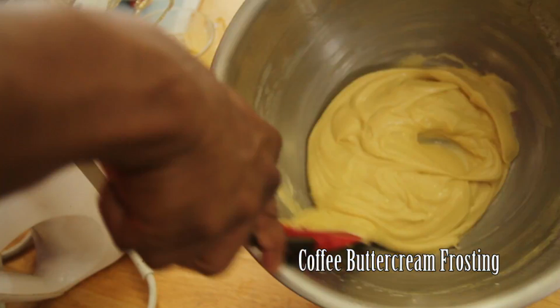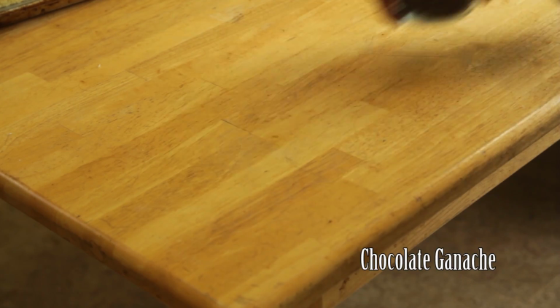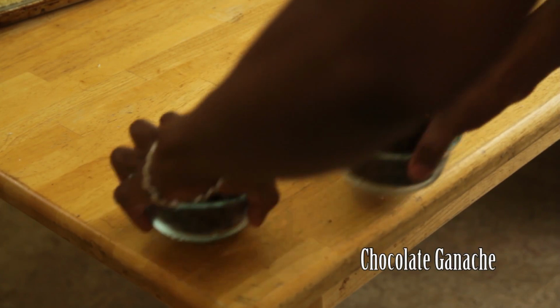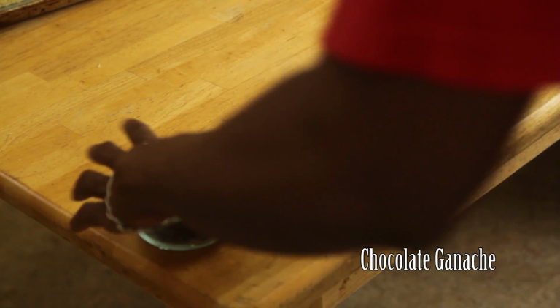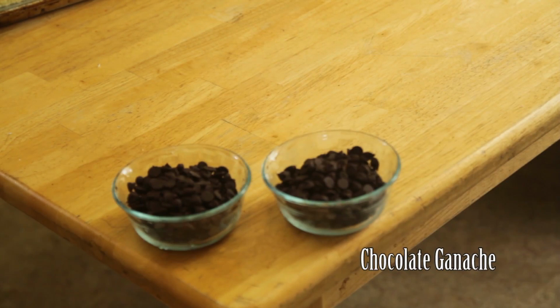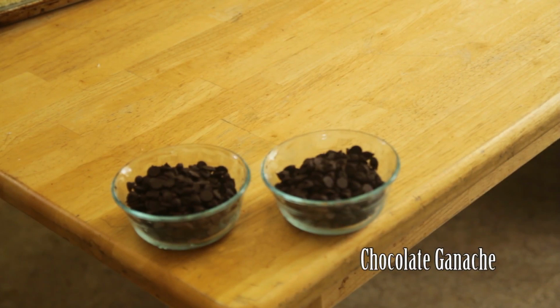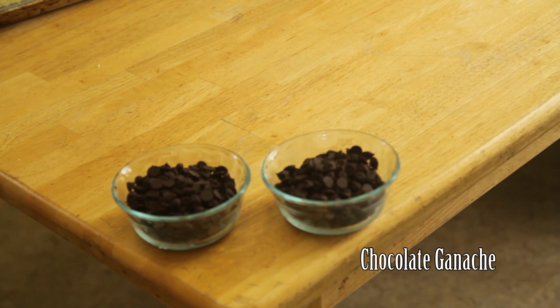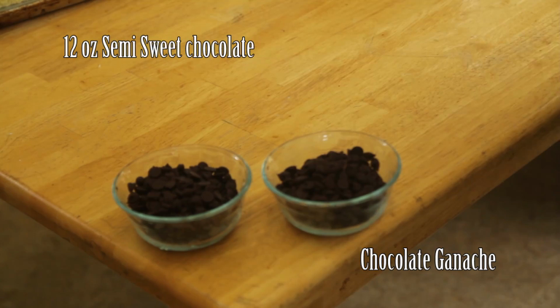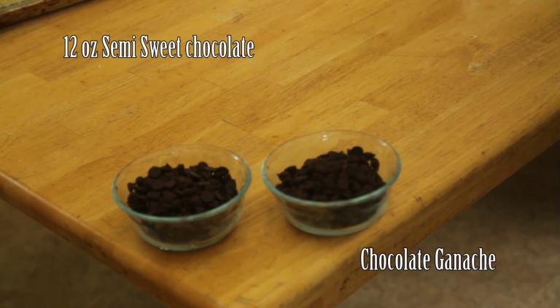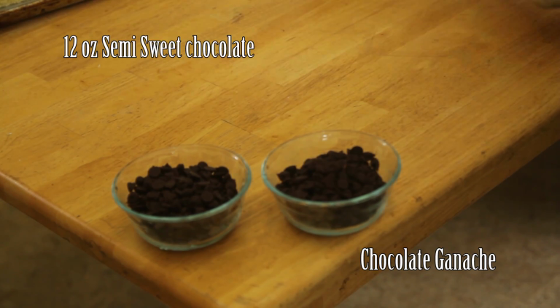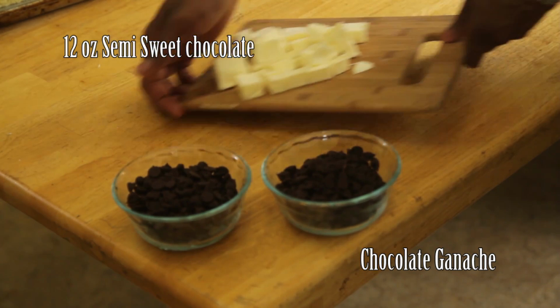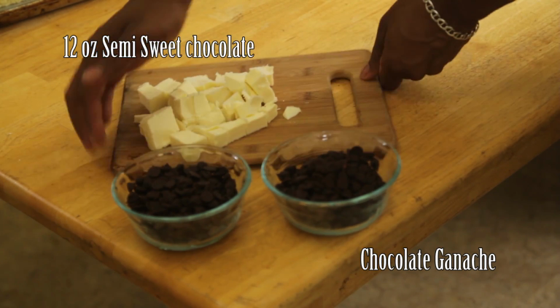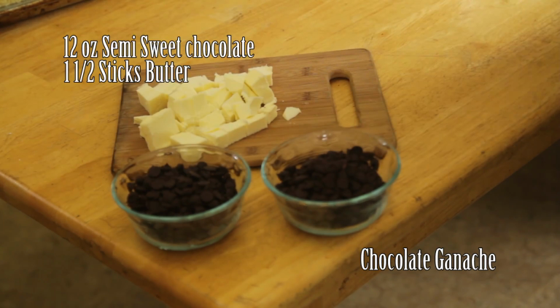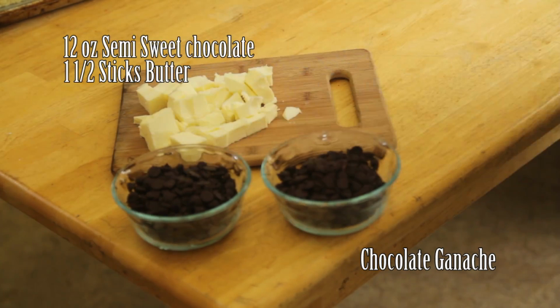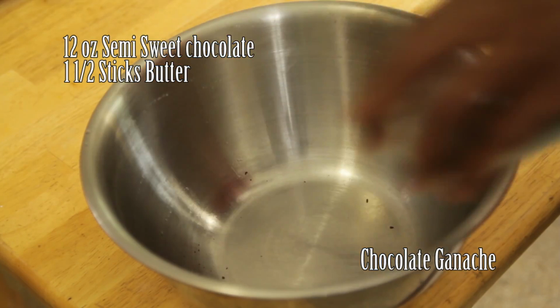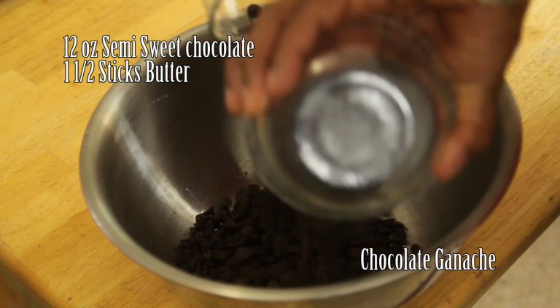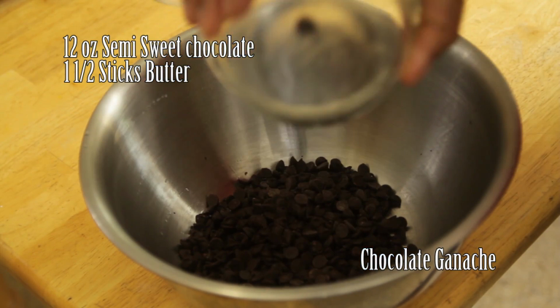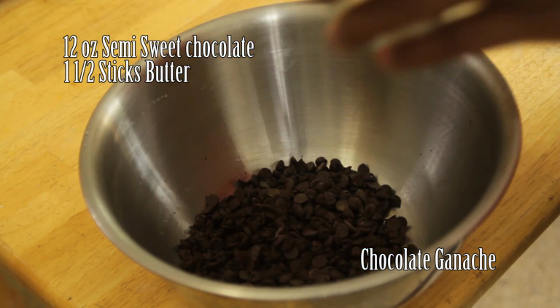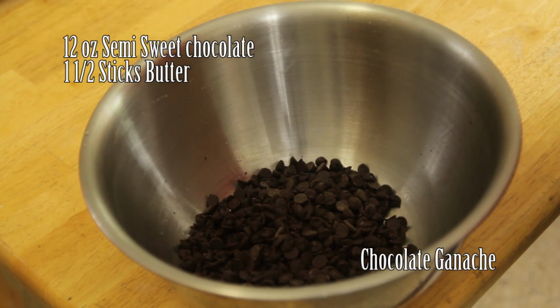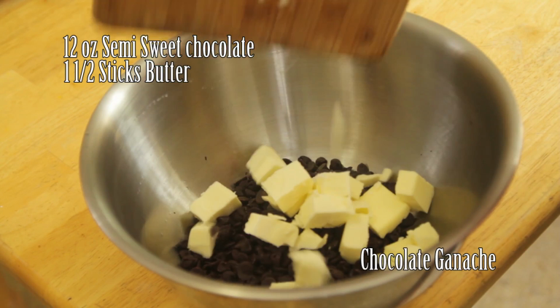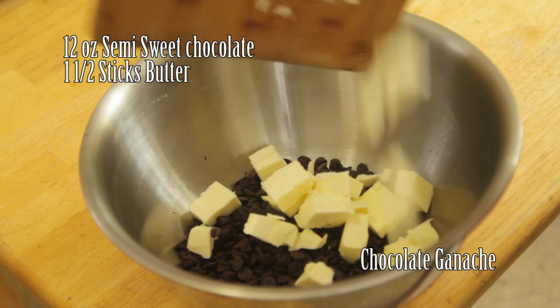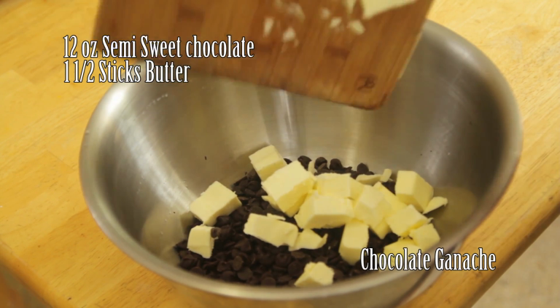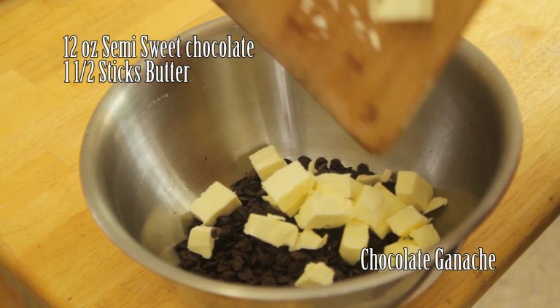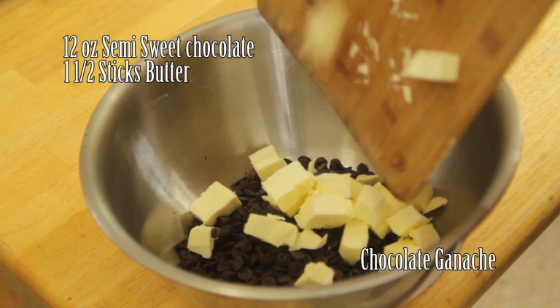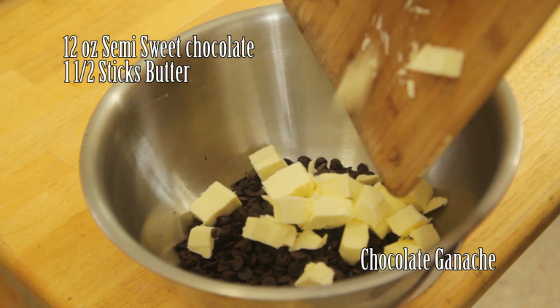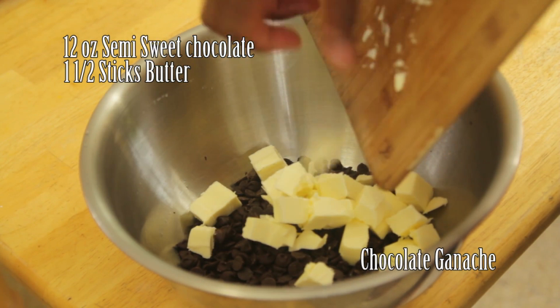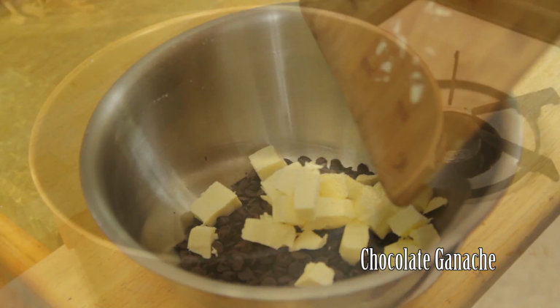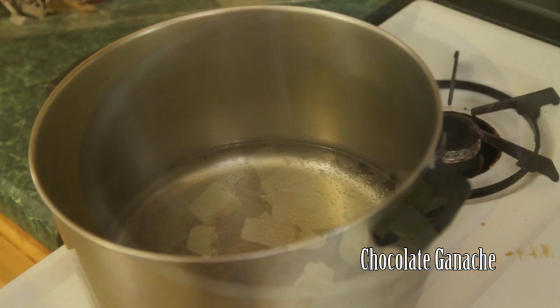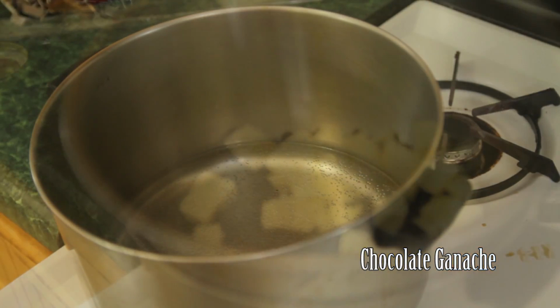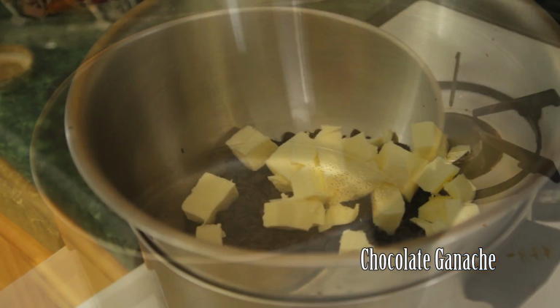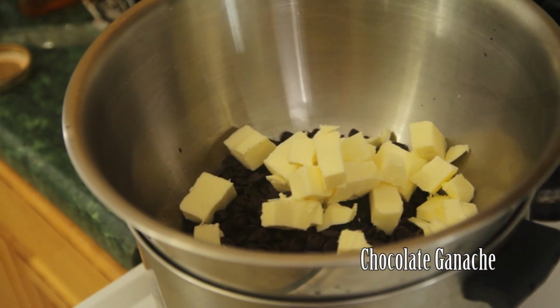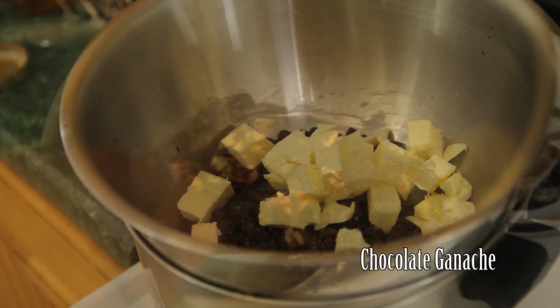Finally, we will make chocolate ganache. You will need 12 ounces of semi-sweet chocolate and one and a half sticks of chopped butter. Add to a large metal bowl and place over a pot of lightly simmering water.